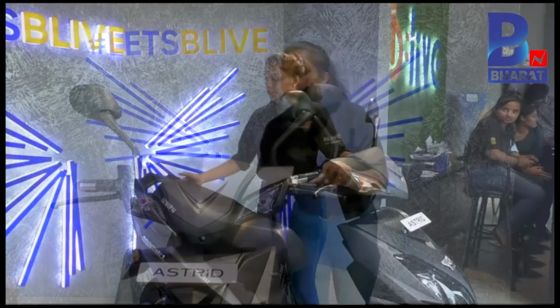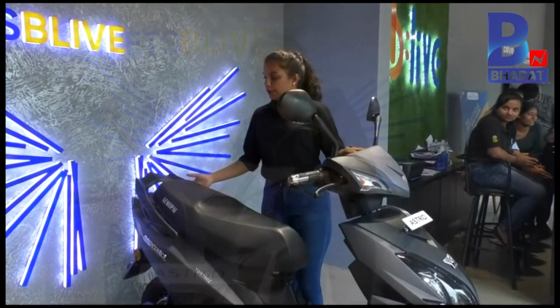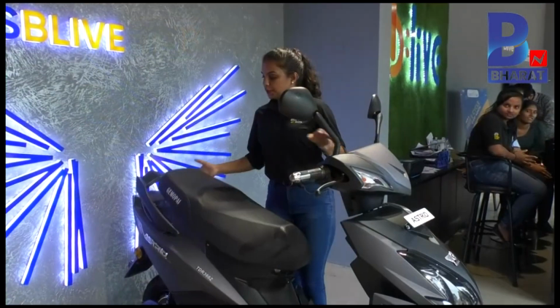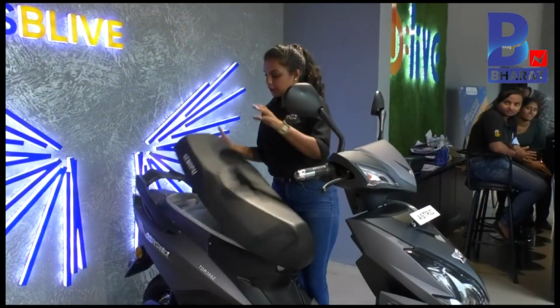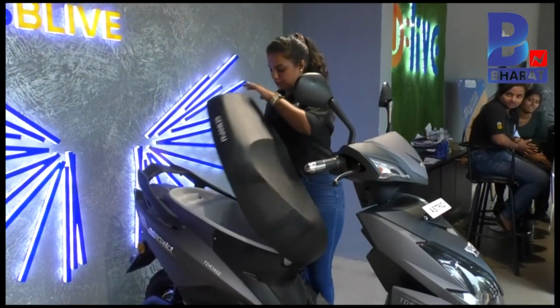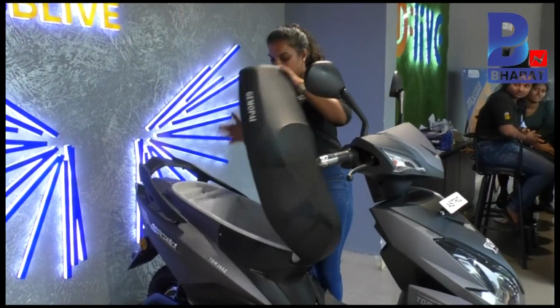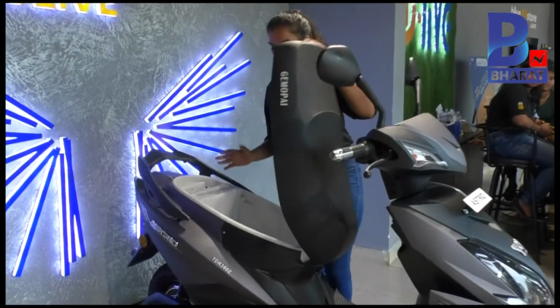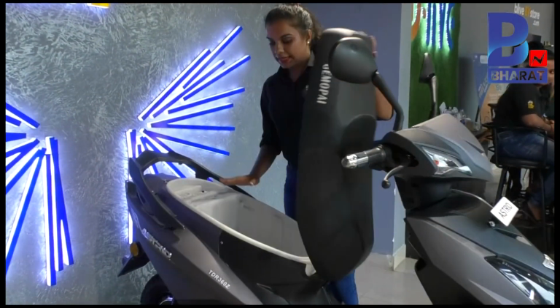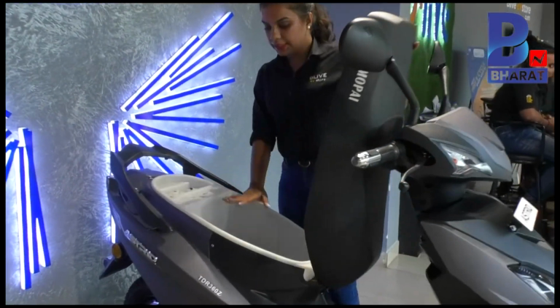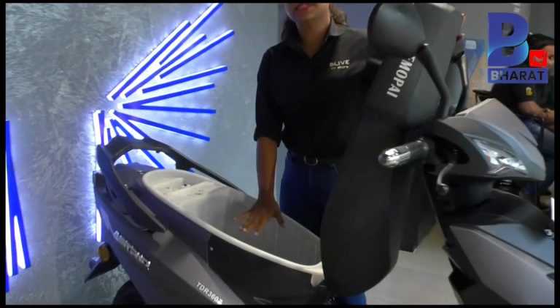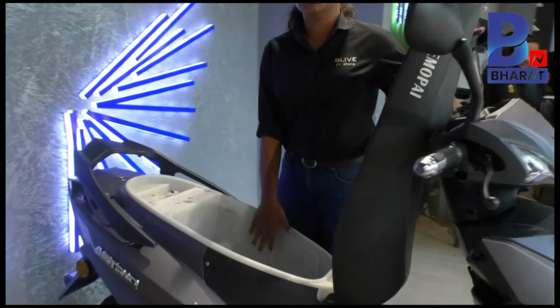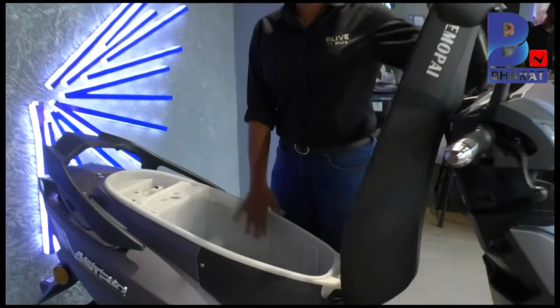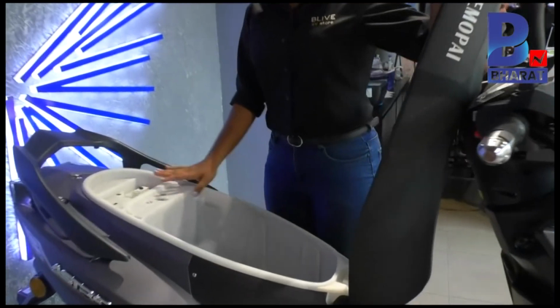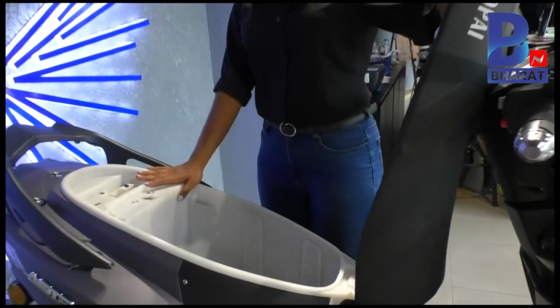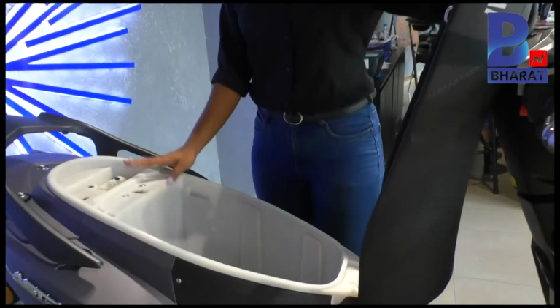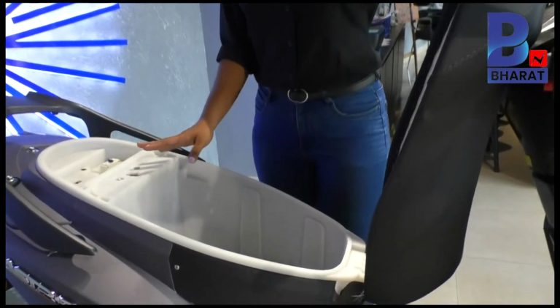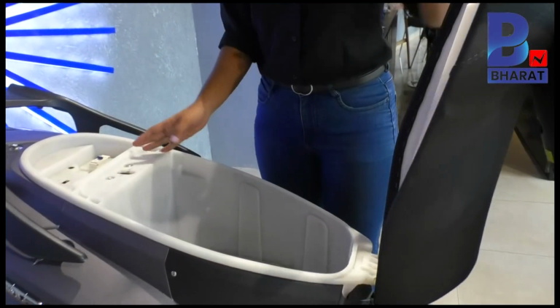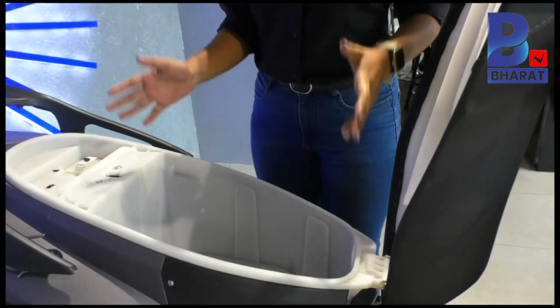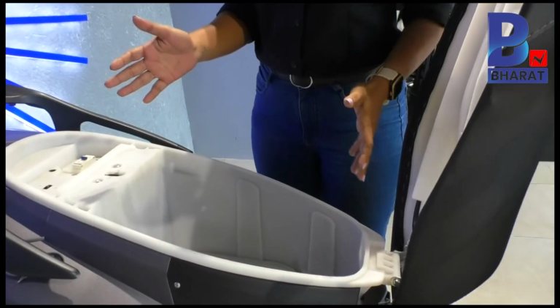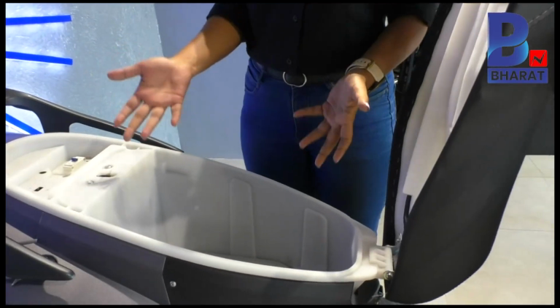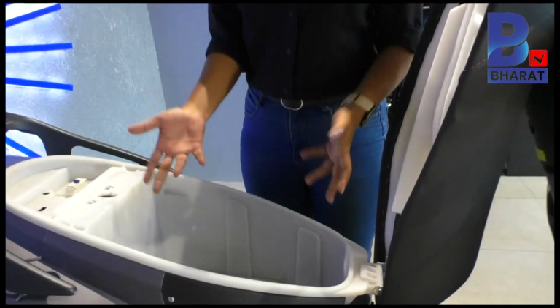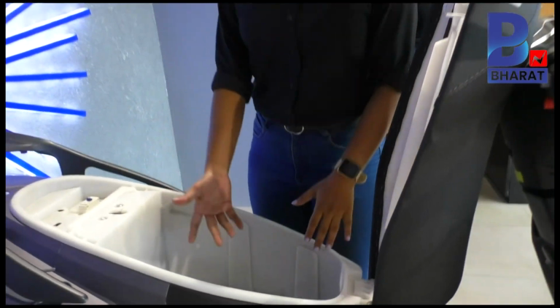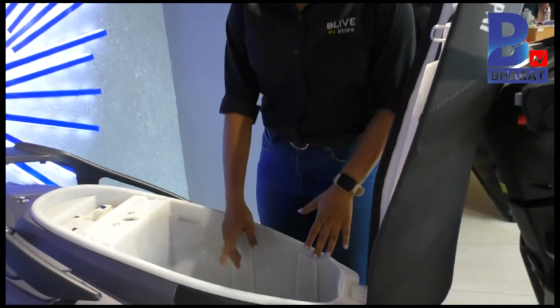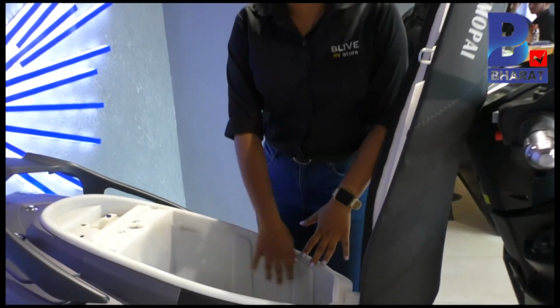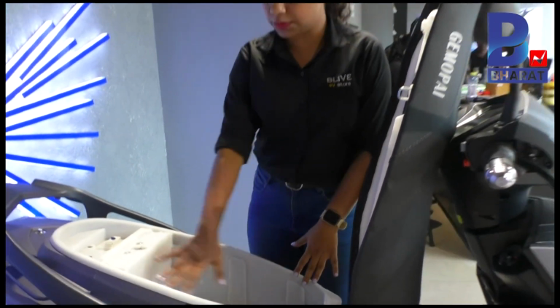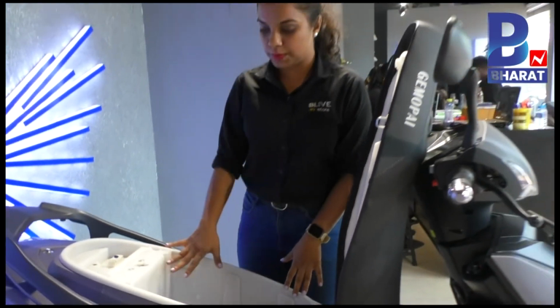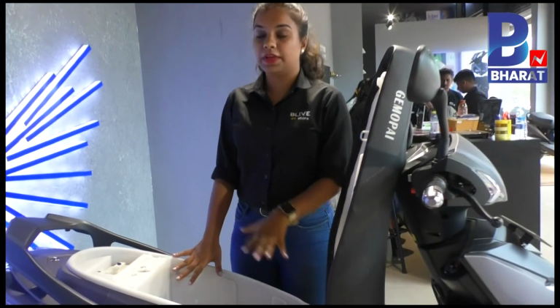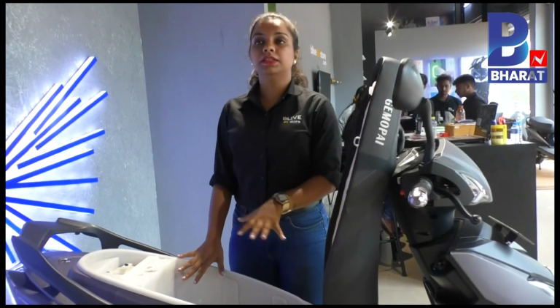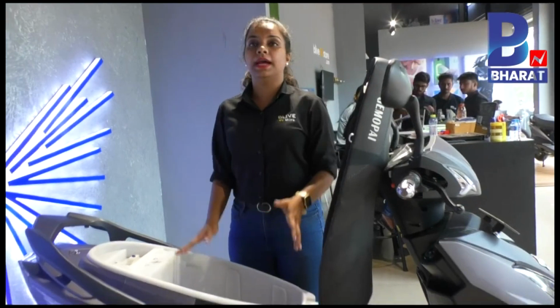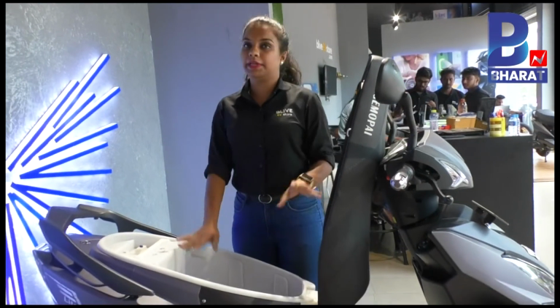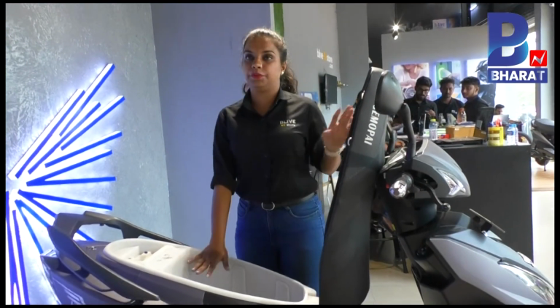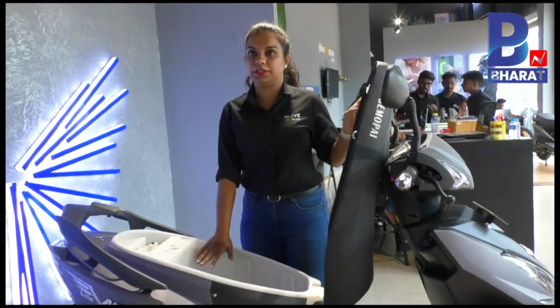The USP of this vehicle is that it has a boot space. Normally EV bikes lack boot space, but this one has boot space wherein a helmet can fit in.